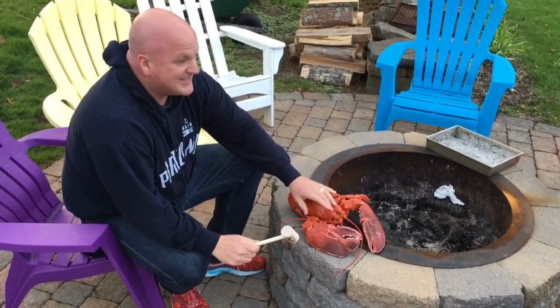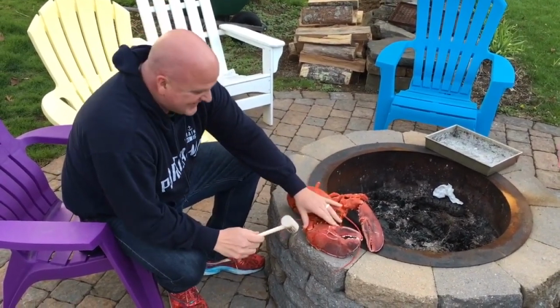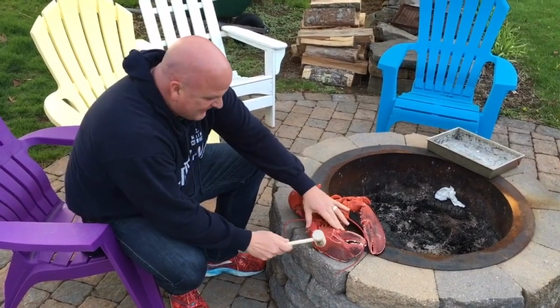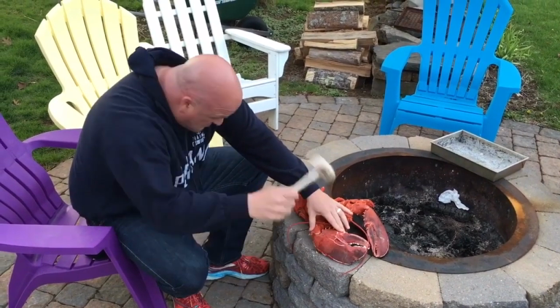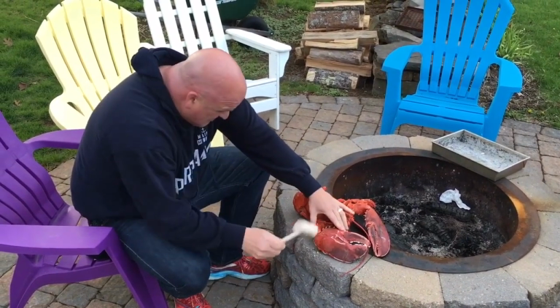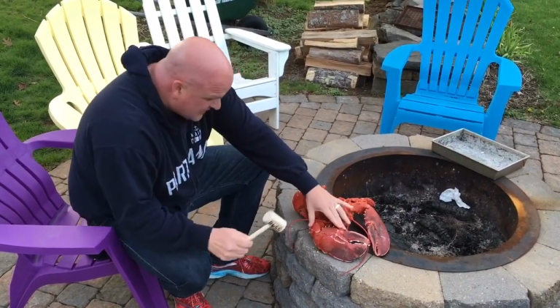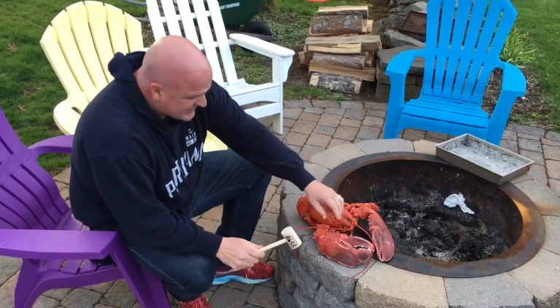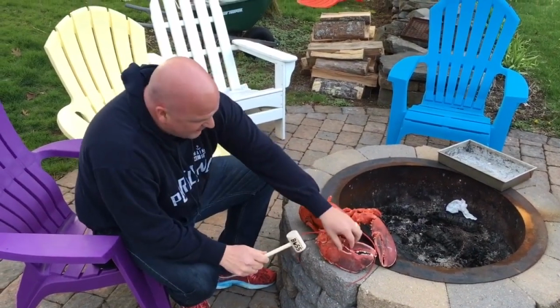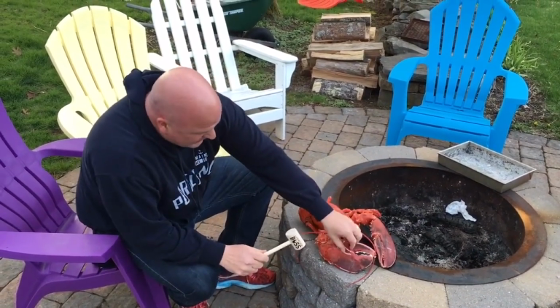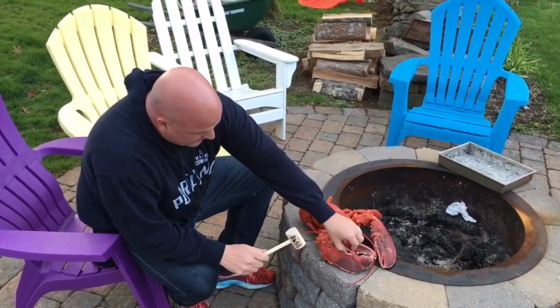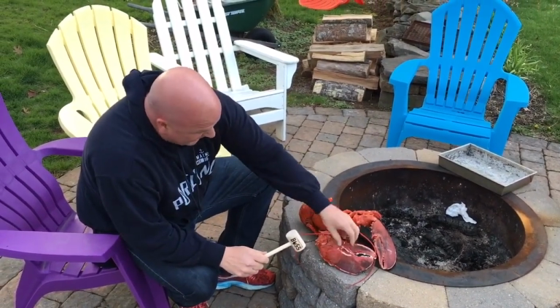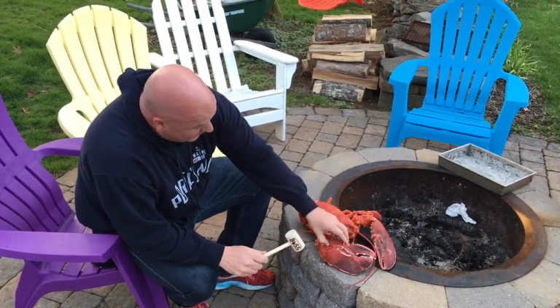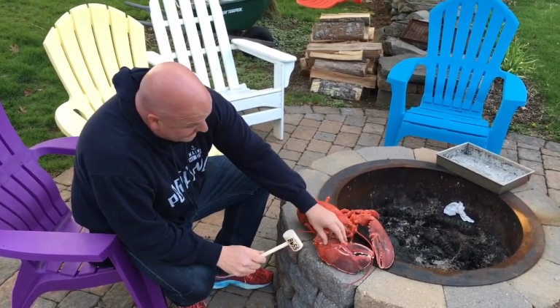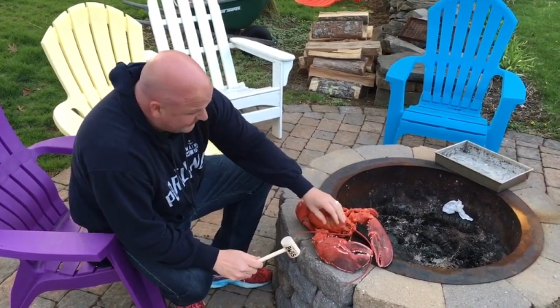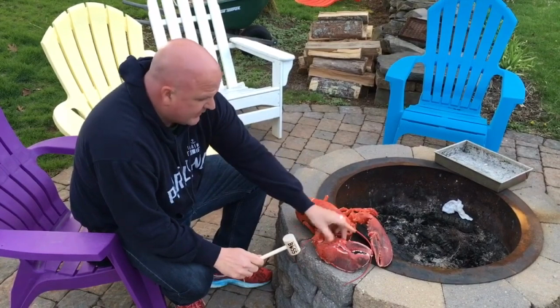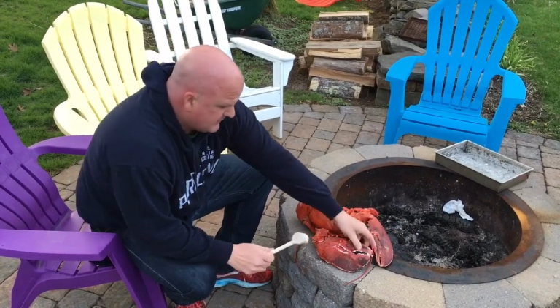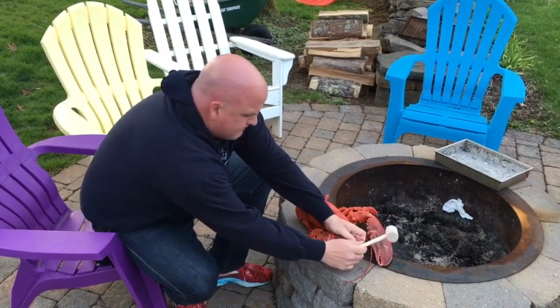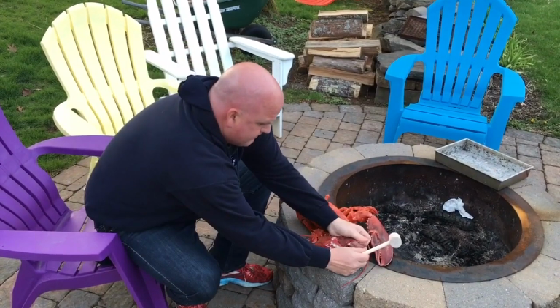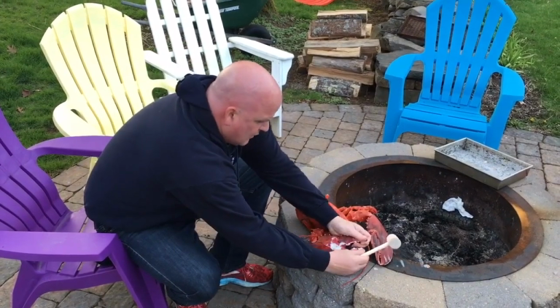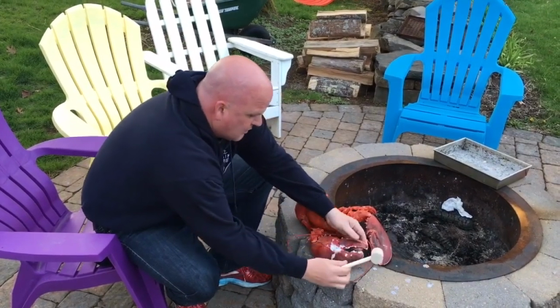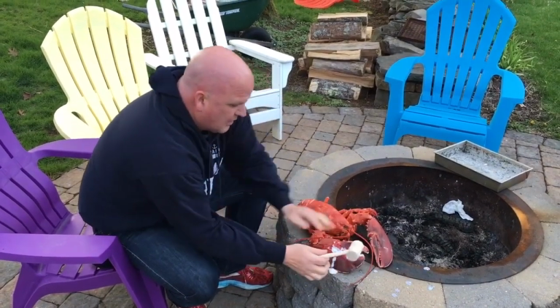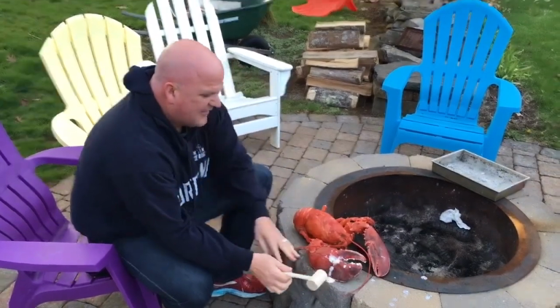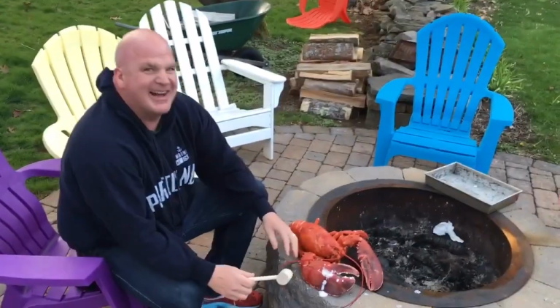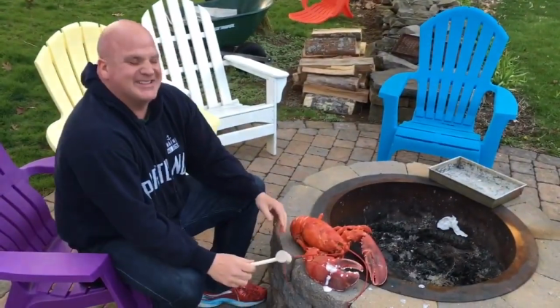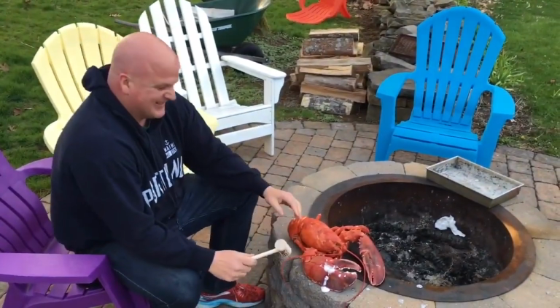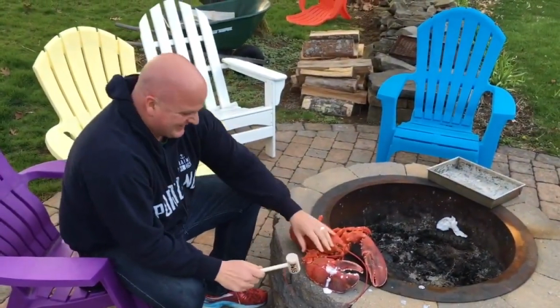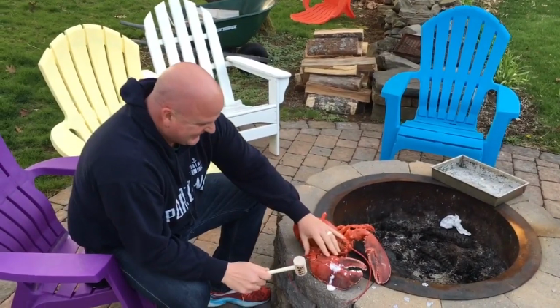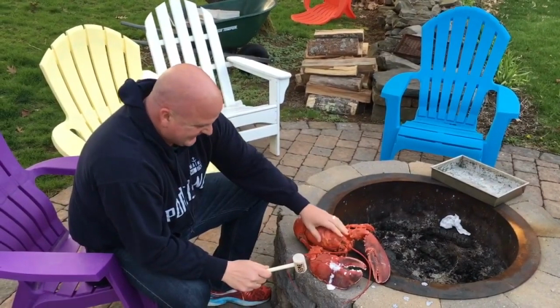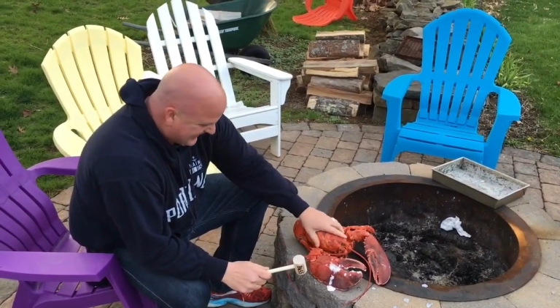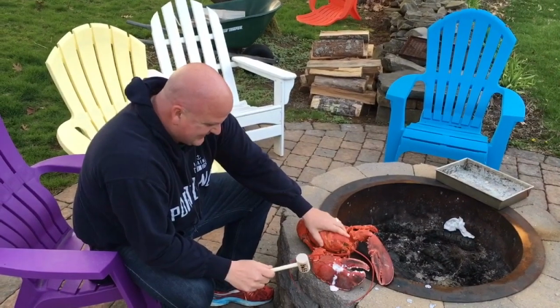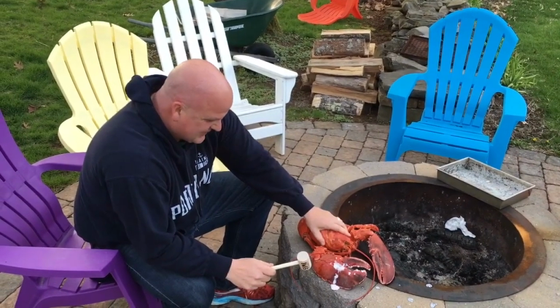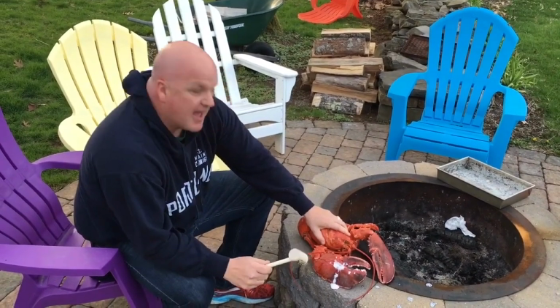Six, seven. I don't know... I think I — yeah, seven.